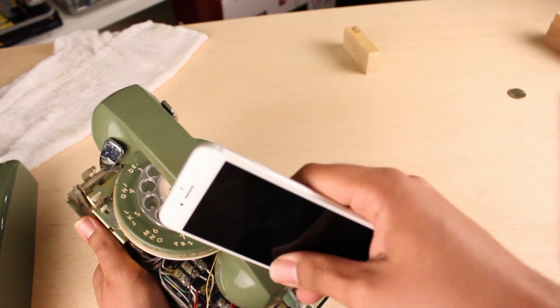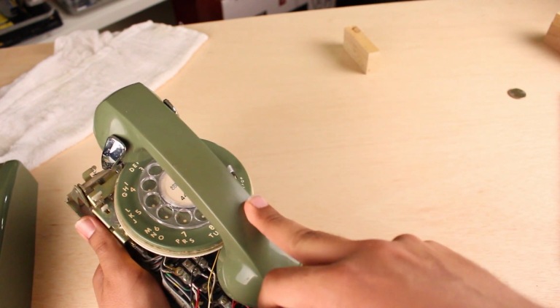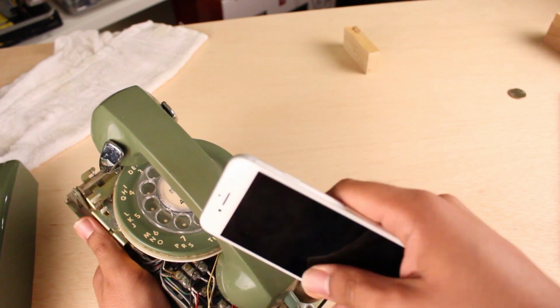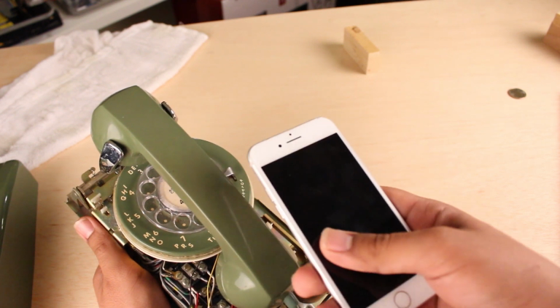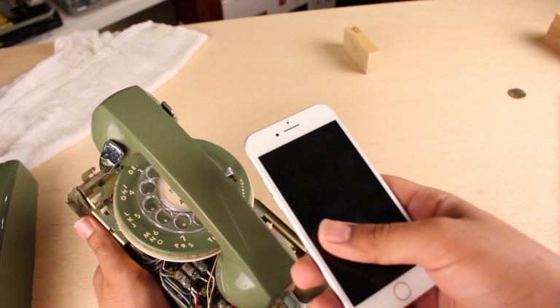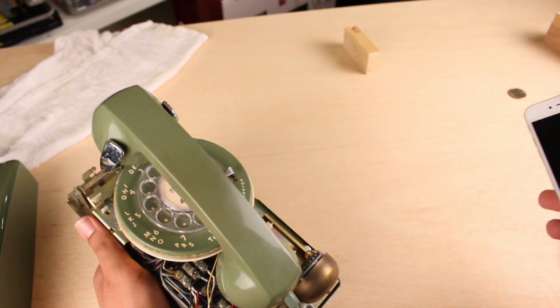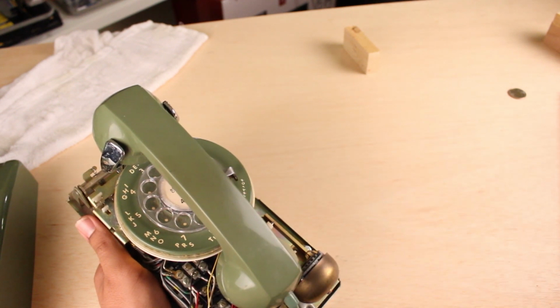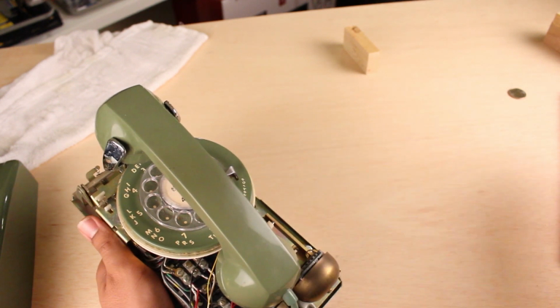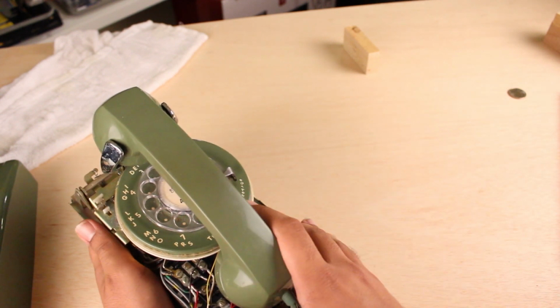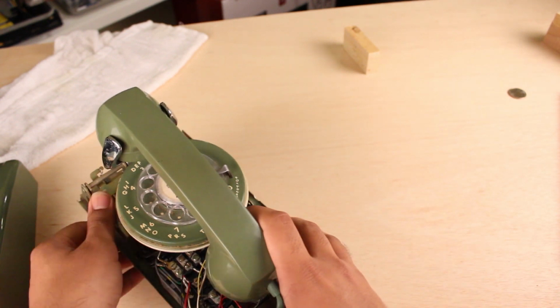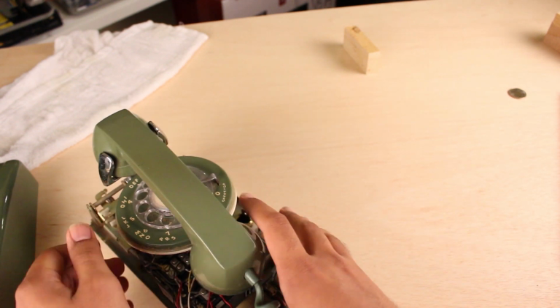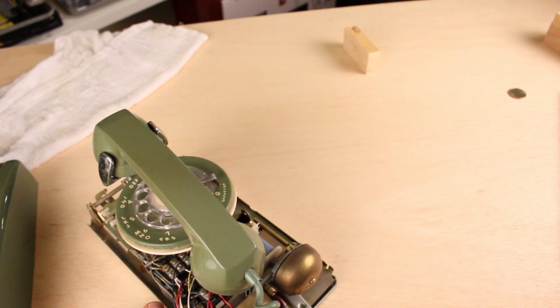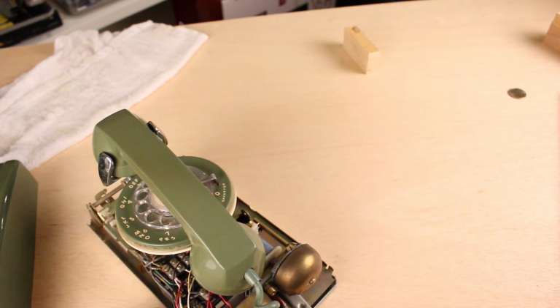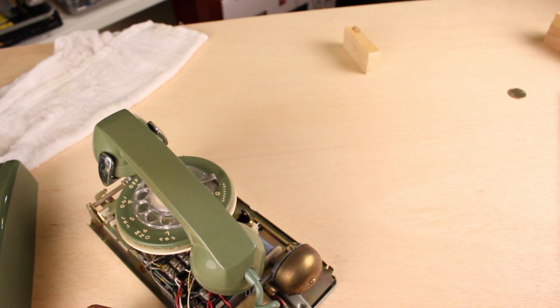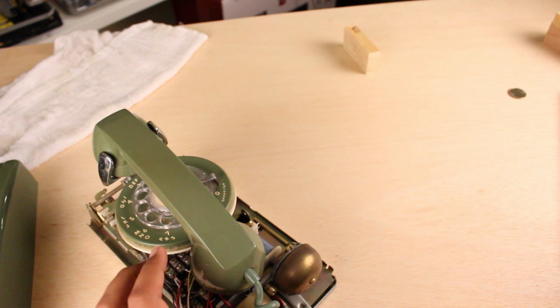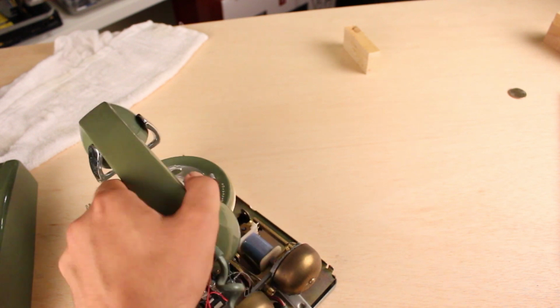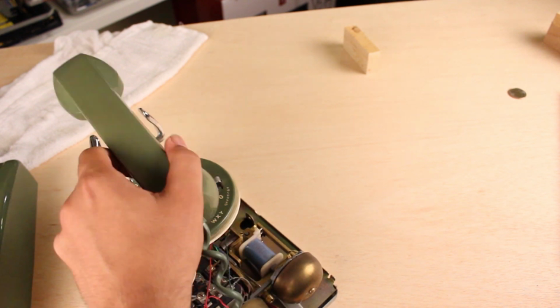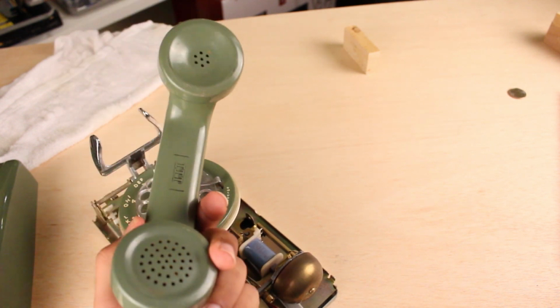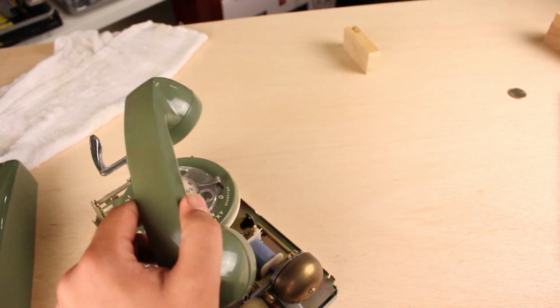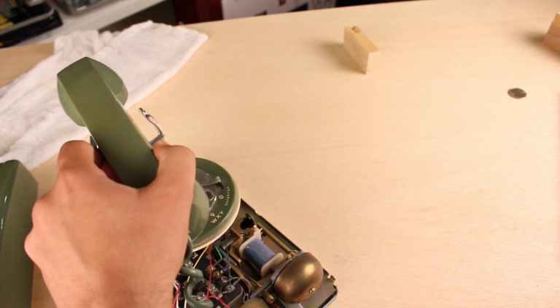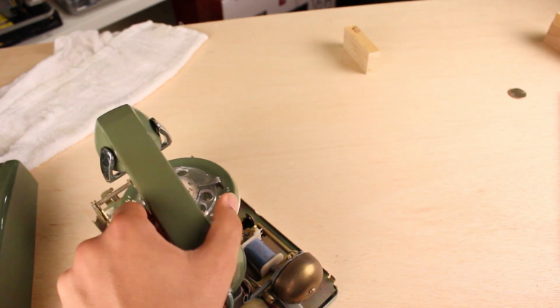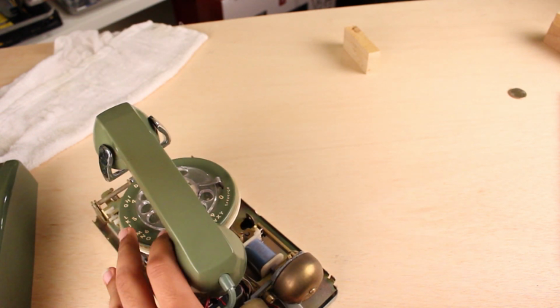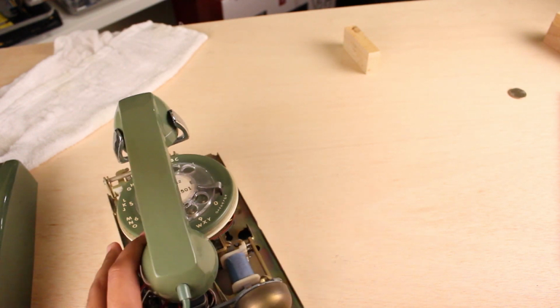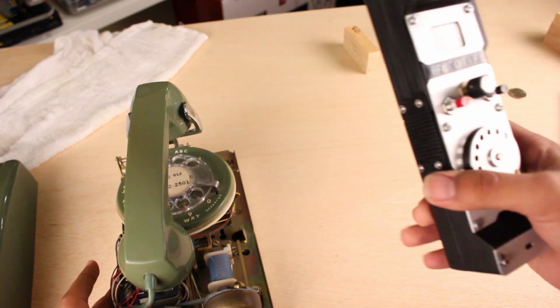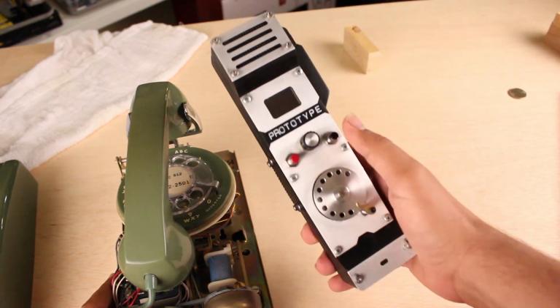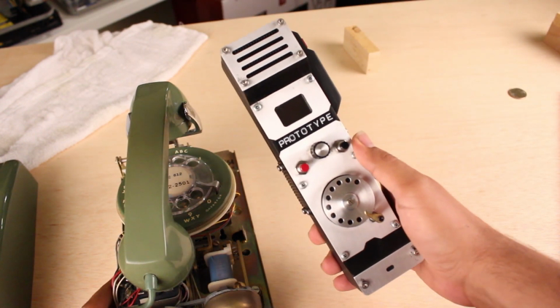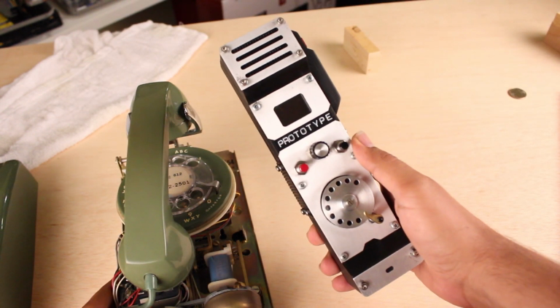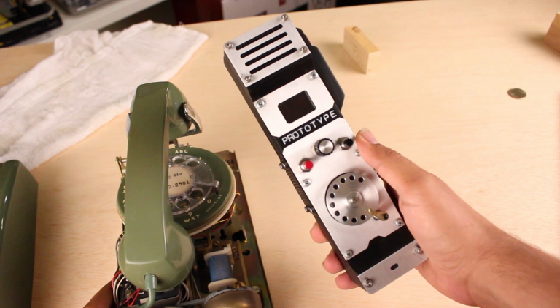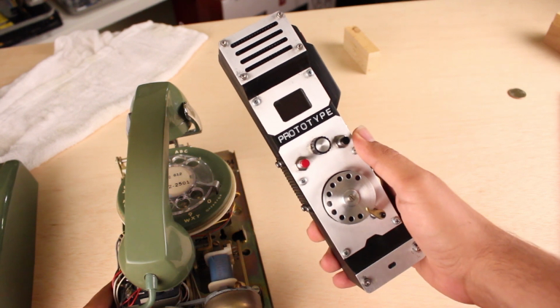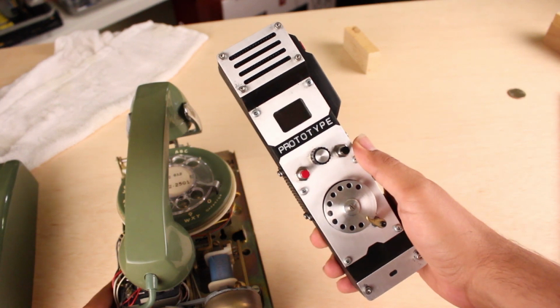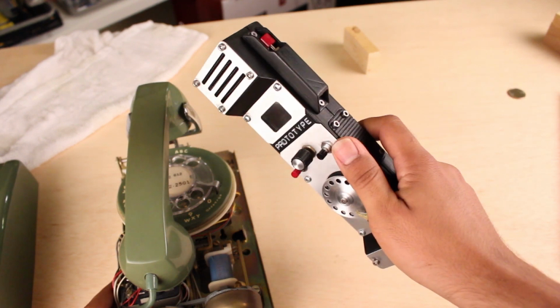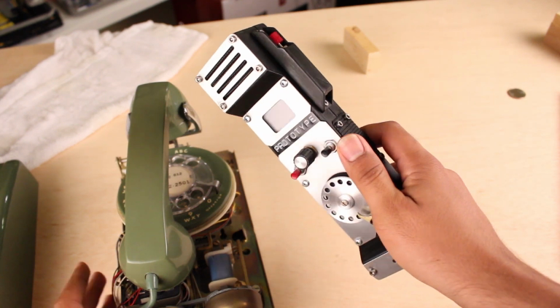This one is just a lot more fun to play with. So in an effort to make this a little bit more portable, I made this. It's a rotary cell phone.